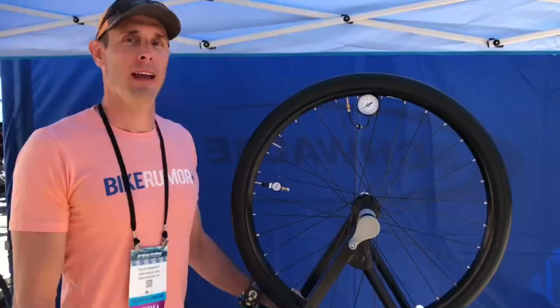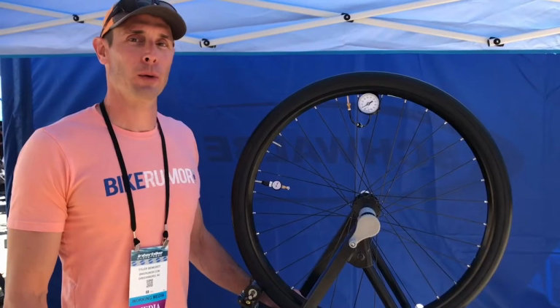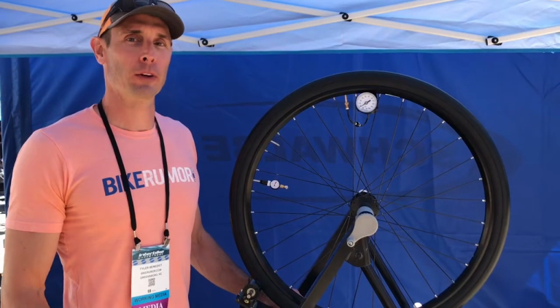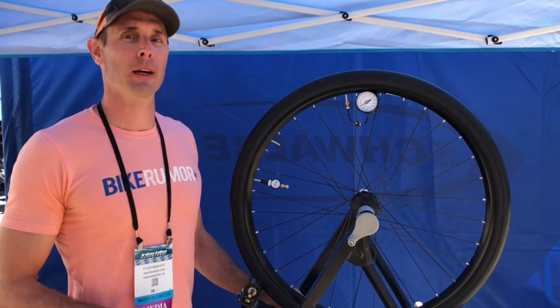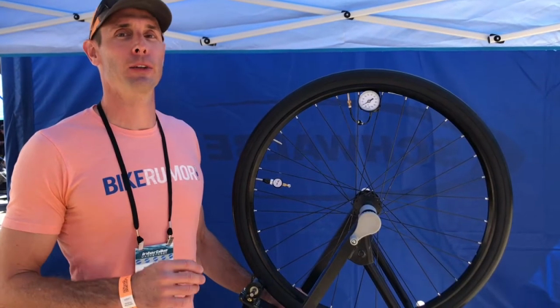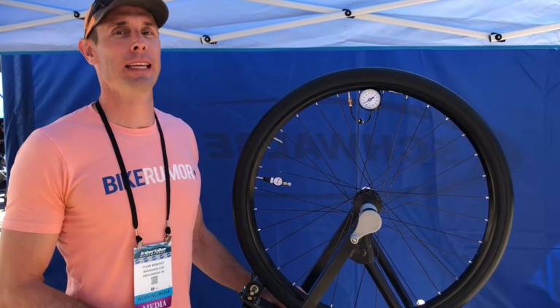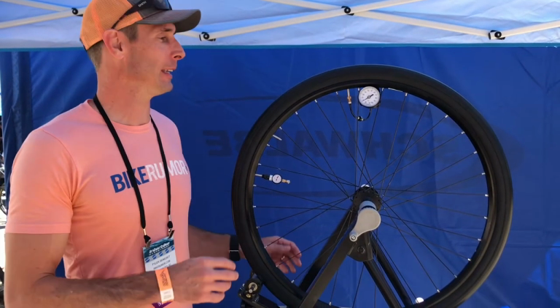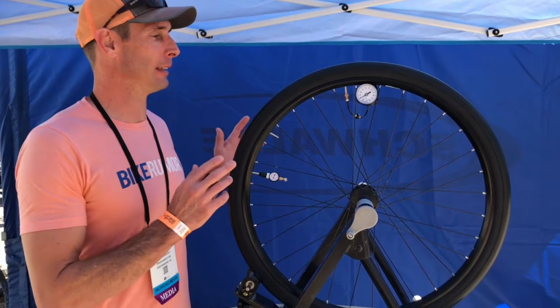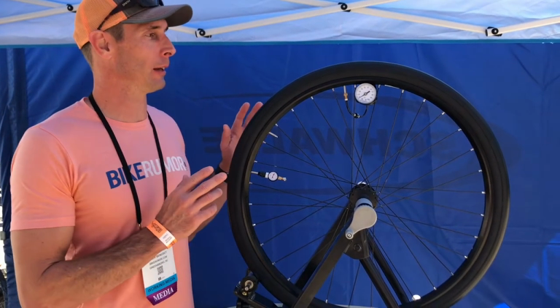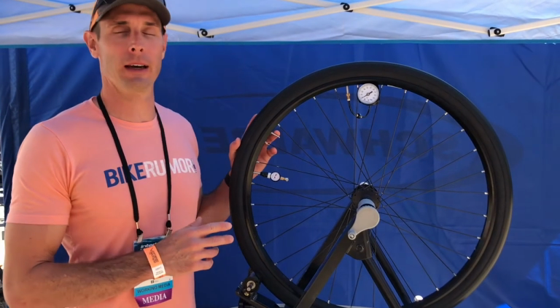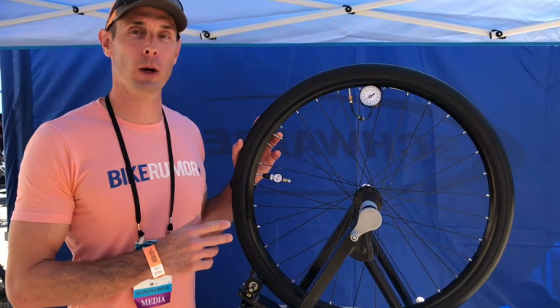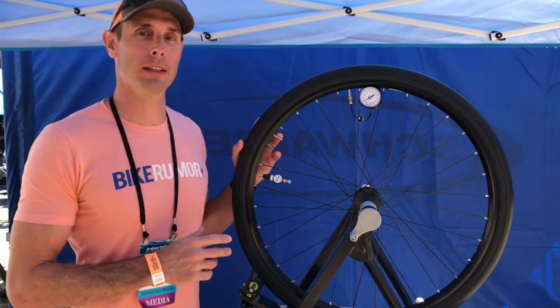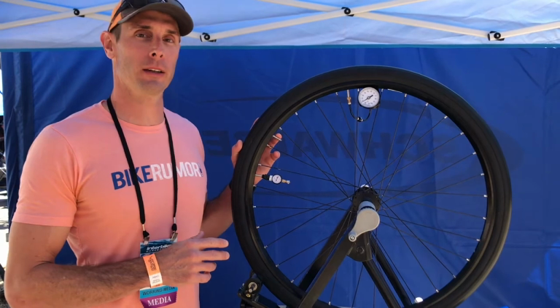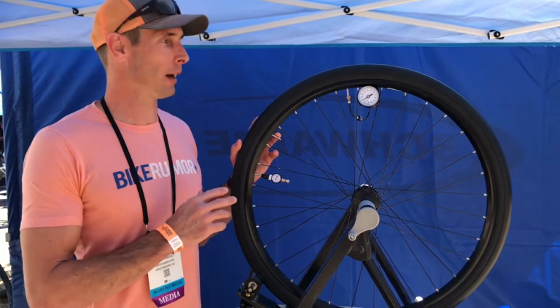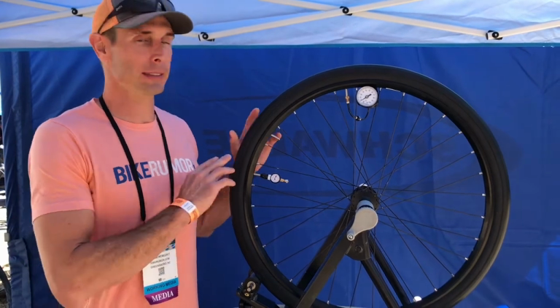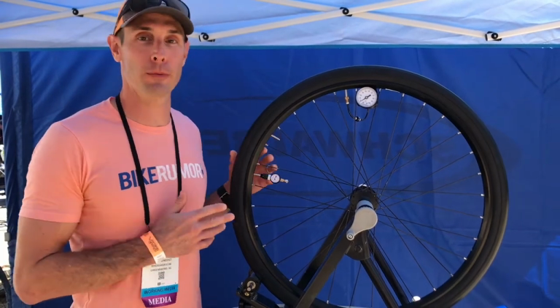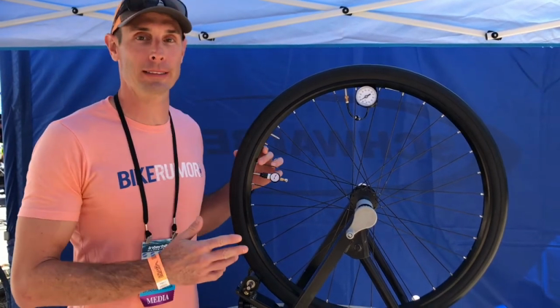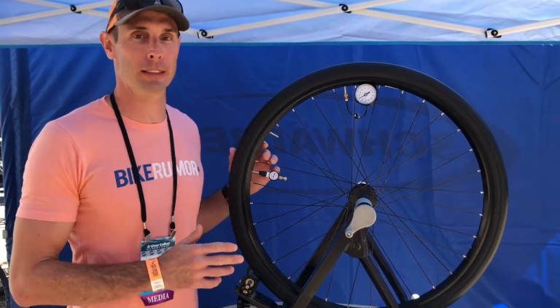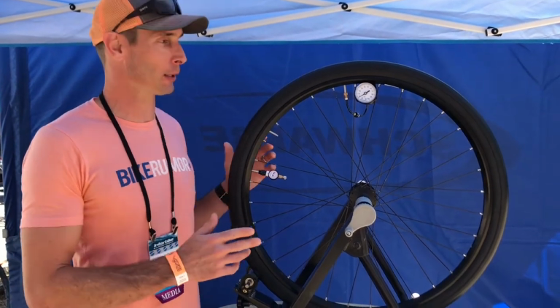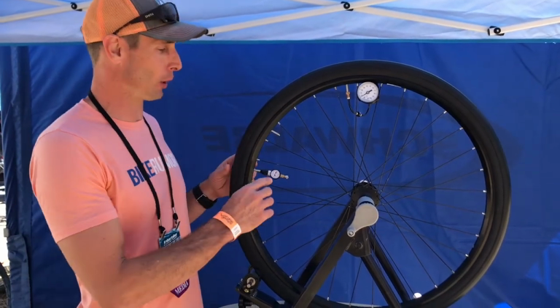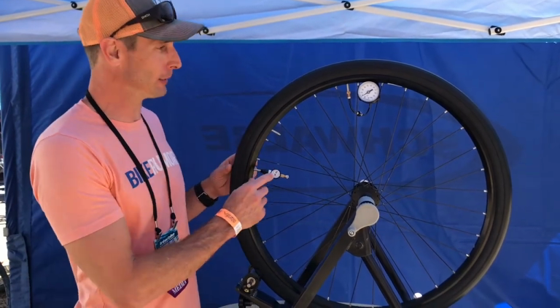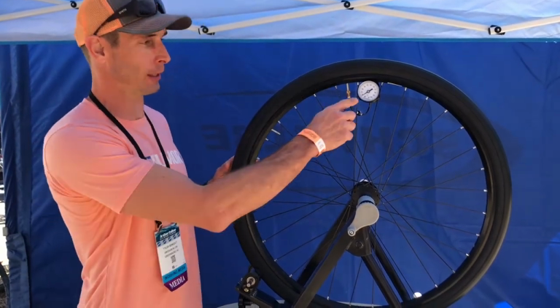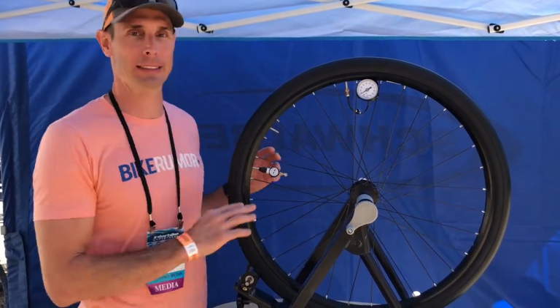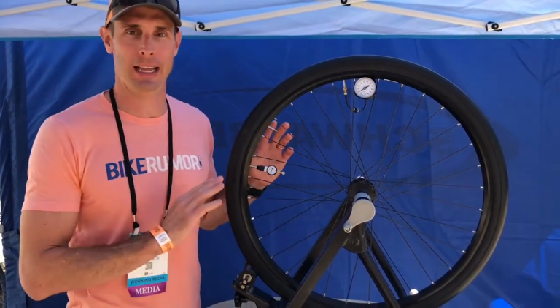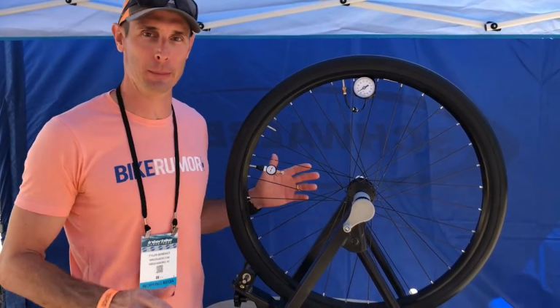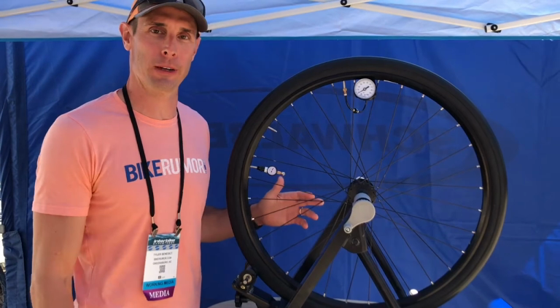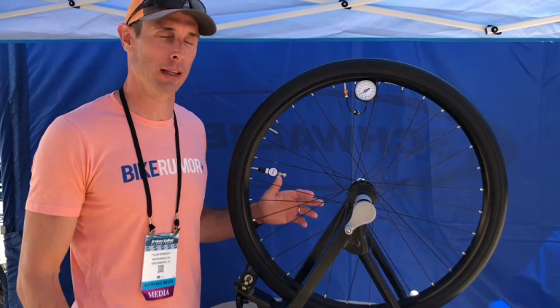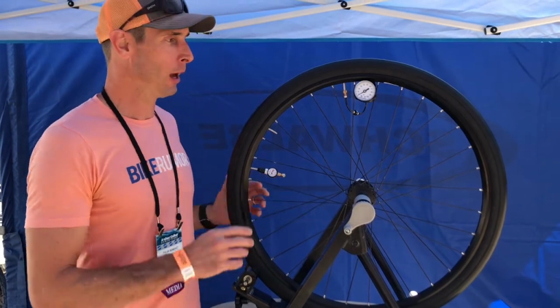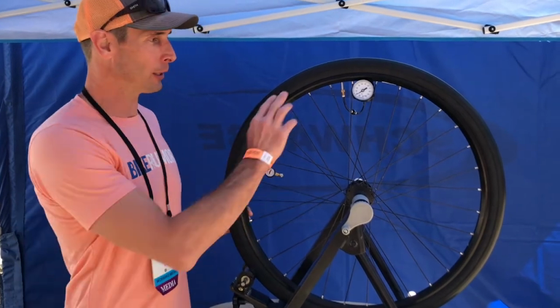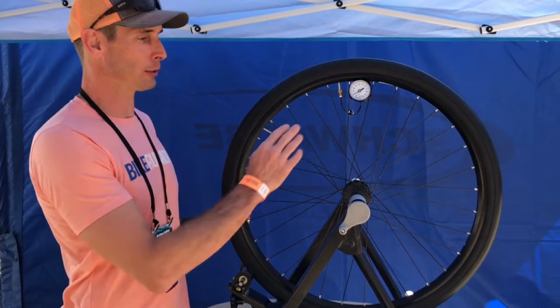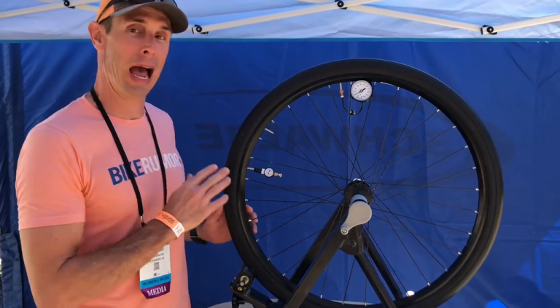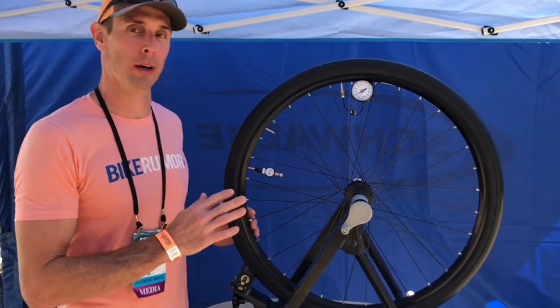Hey, I'm Tyler with Bike Groomer at Interbike 2018, here with the Air Winder — basically a self-inflating tire system. It's kind of crazy. What you see here with all these gauges is not going to be in the finished product; these are here to show how it works.